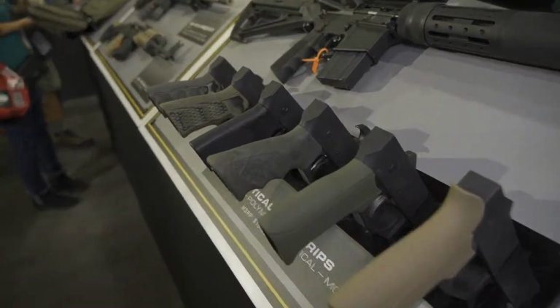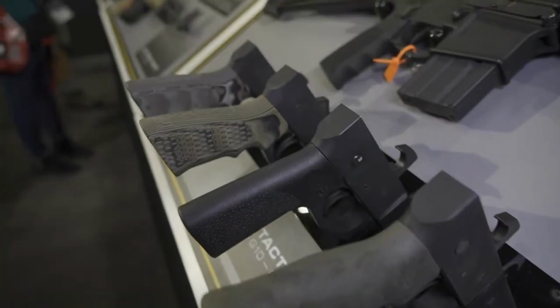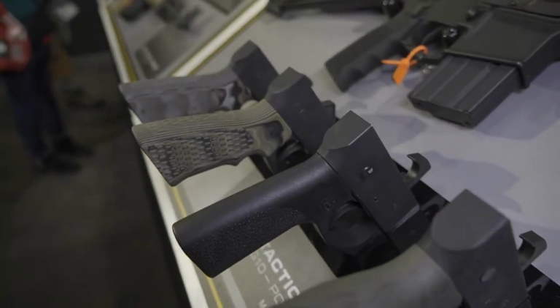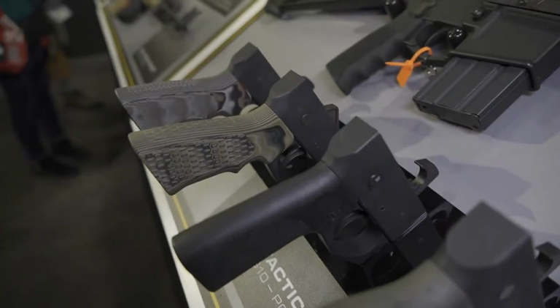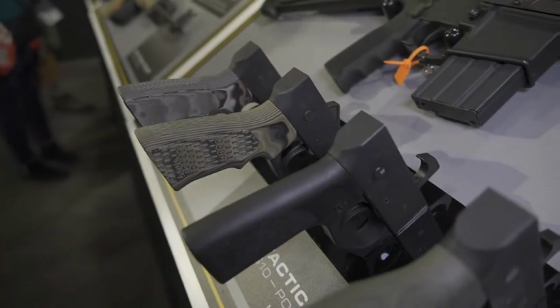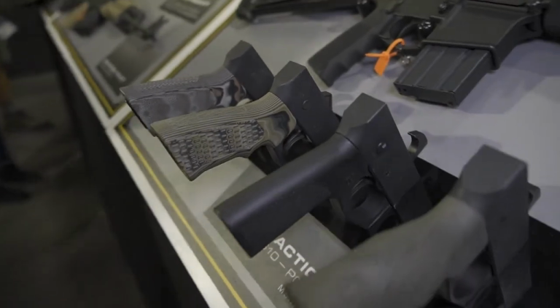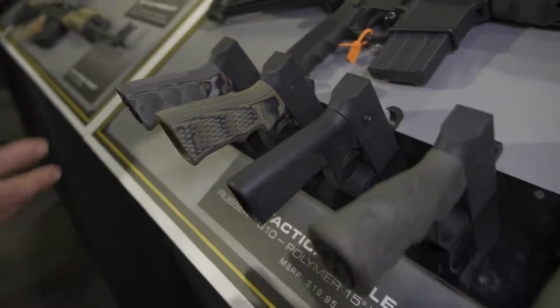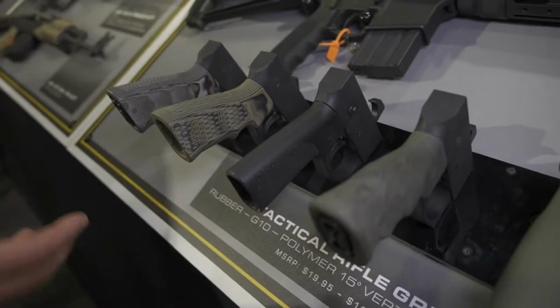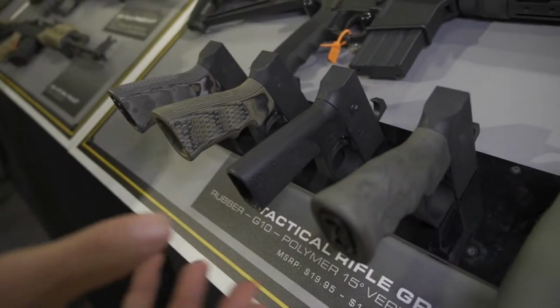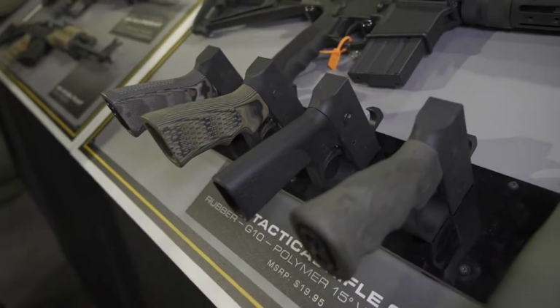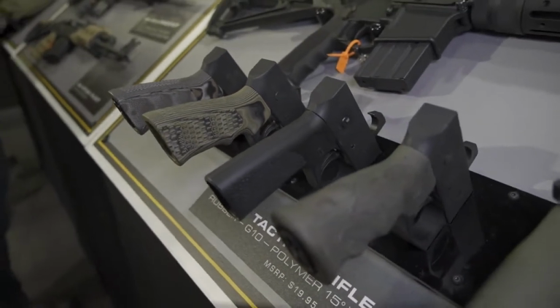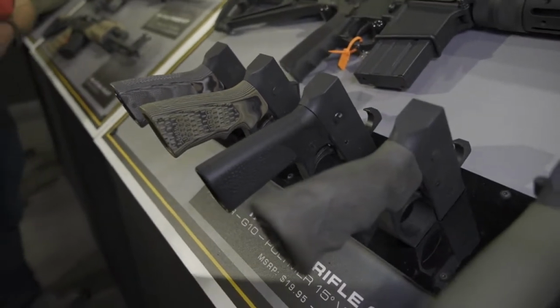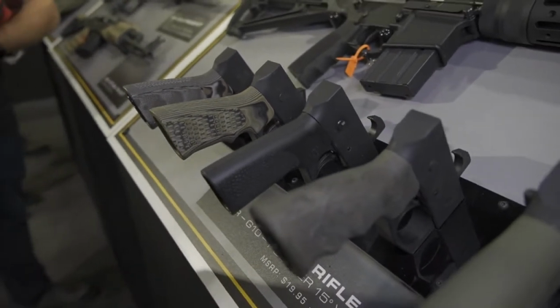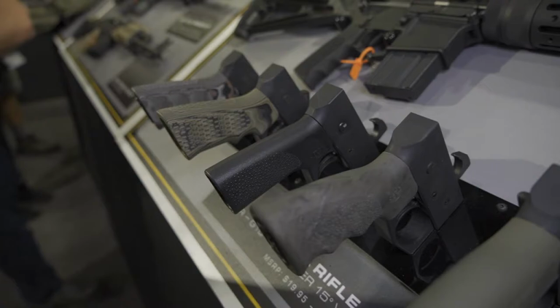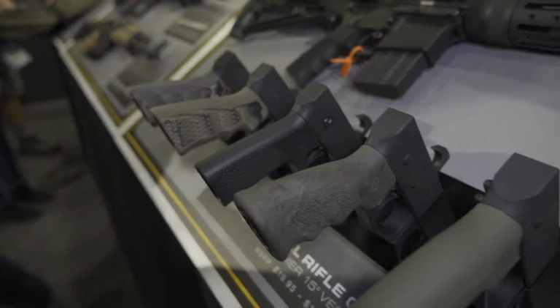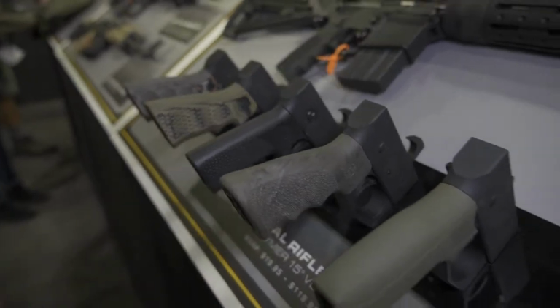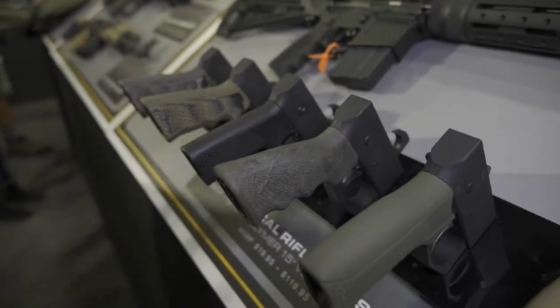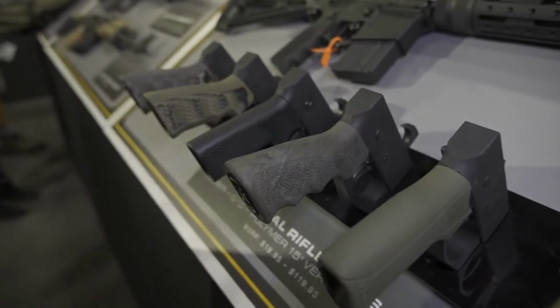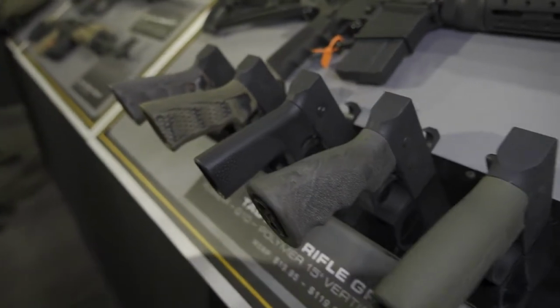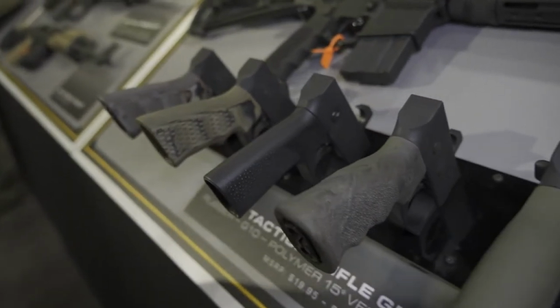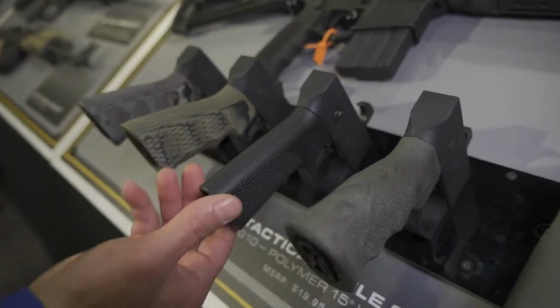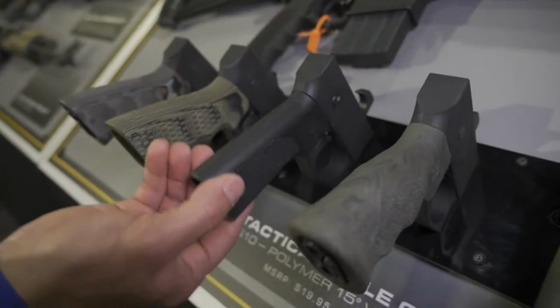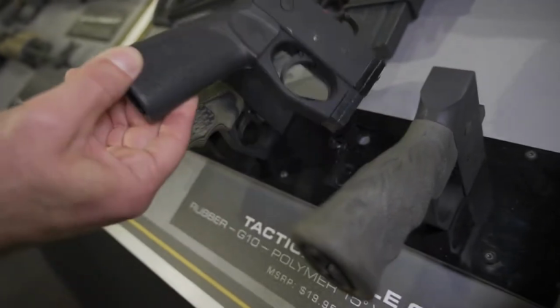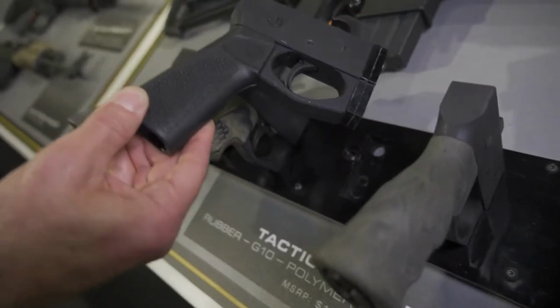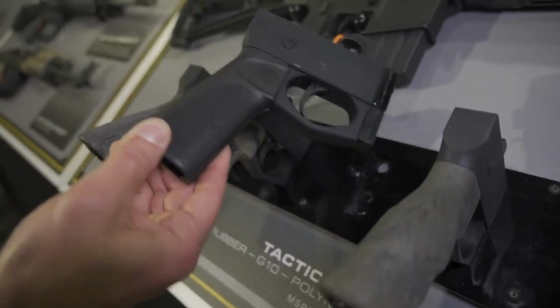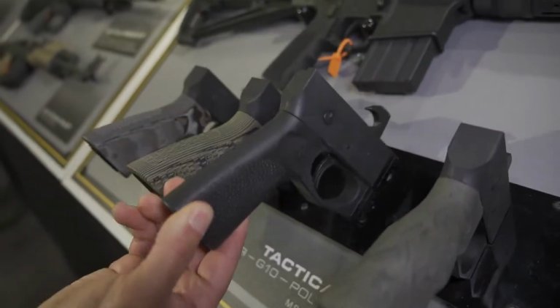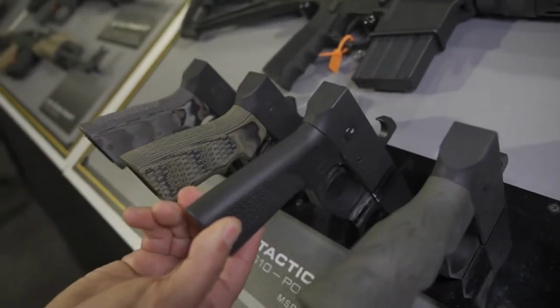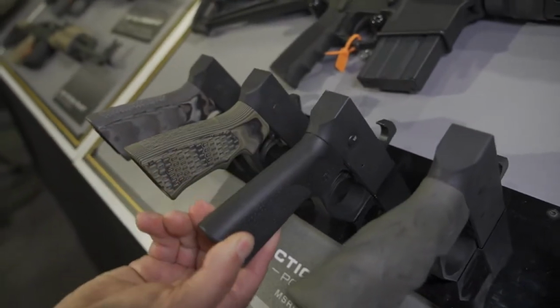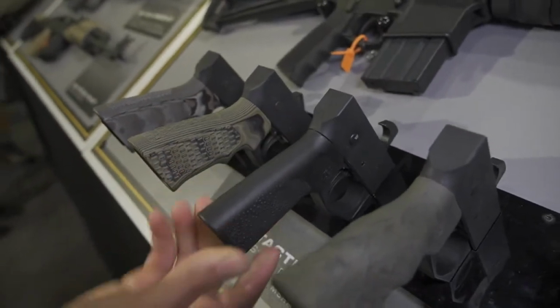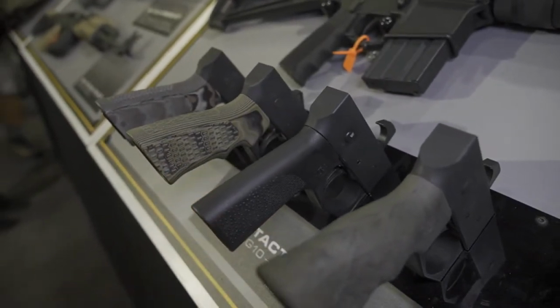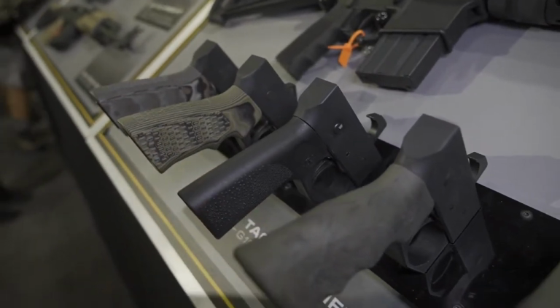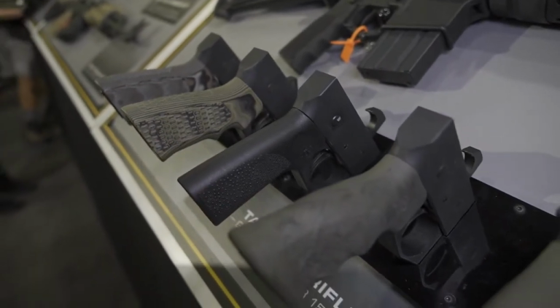Of course, we've got a lot of other ones too. We've got our G10, our standard rubber, finger groove, no finger groove, and 15-degree polymer. So lots of variations.